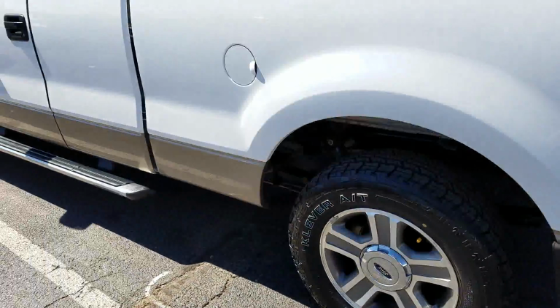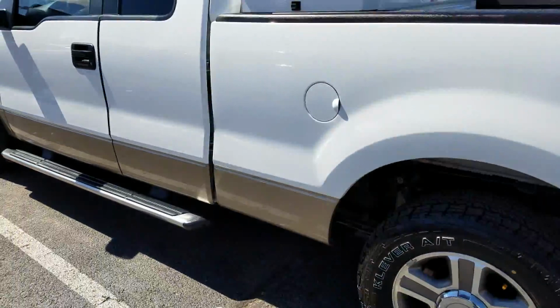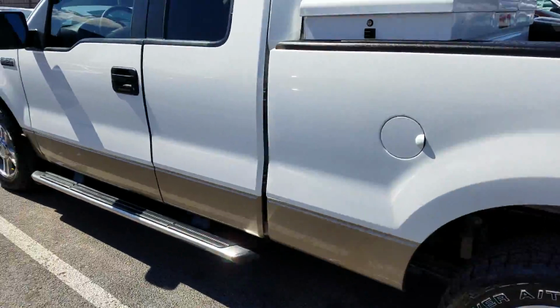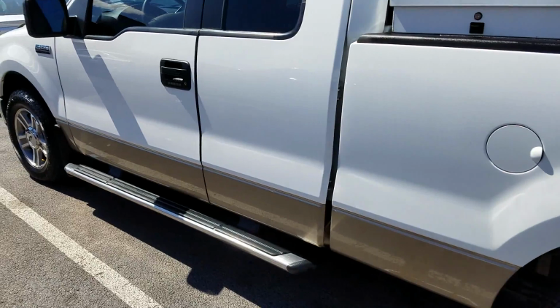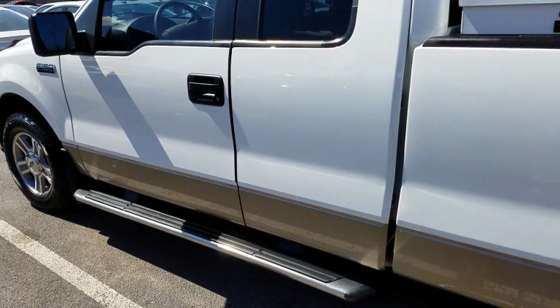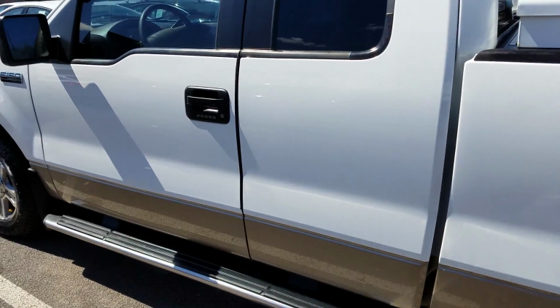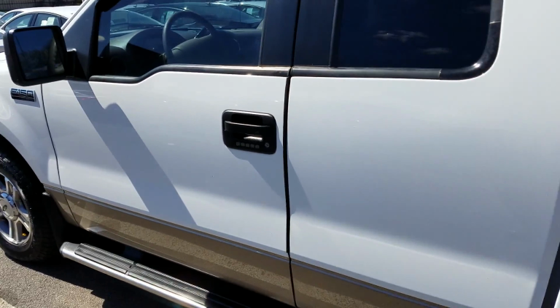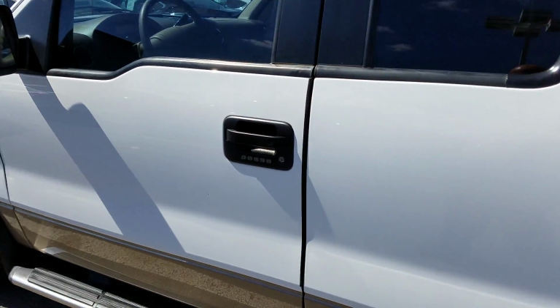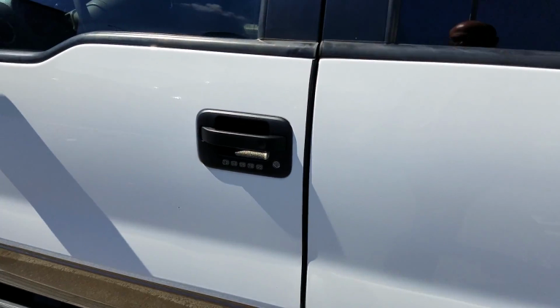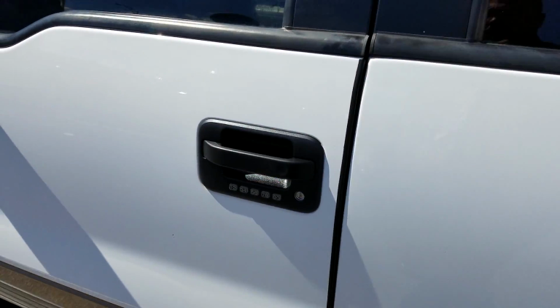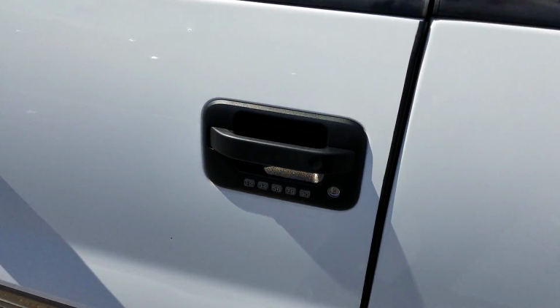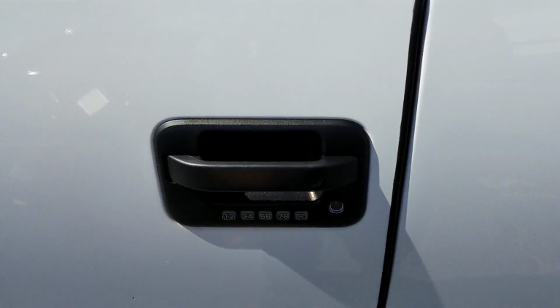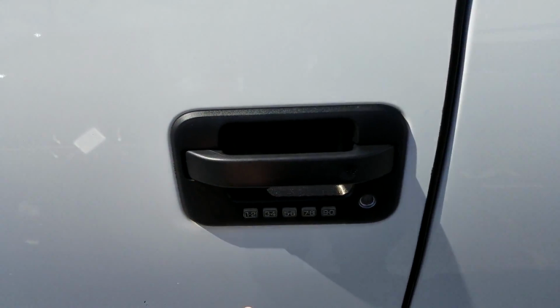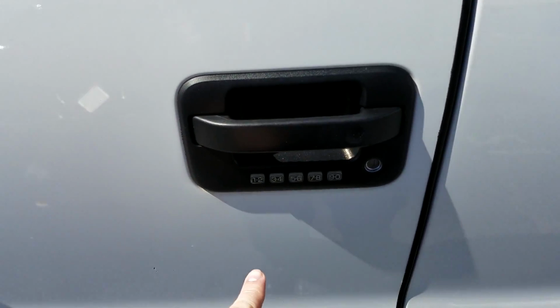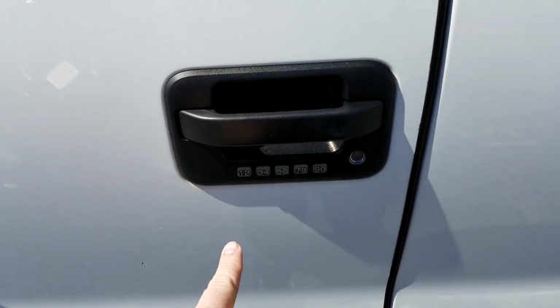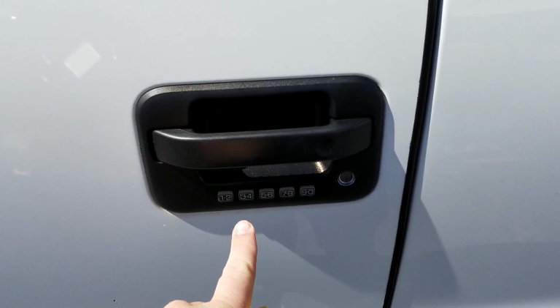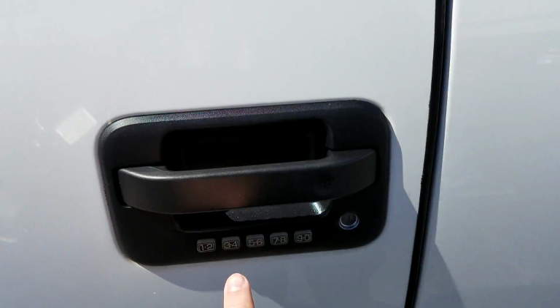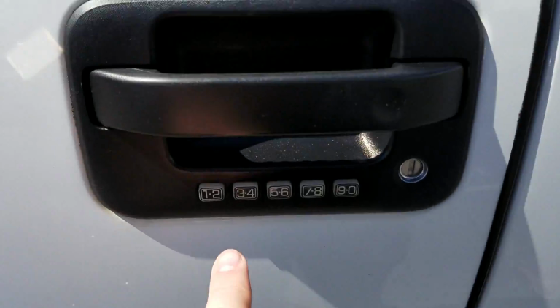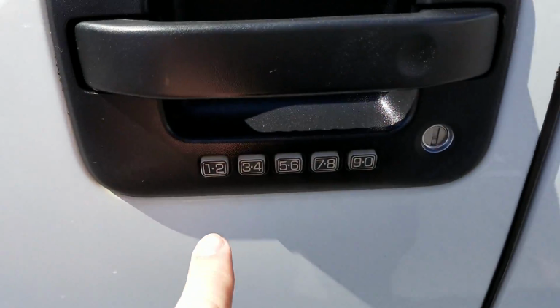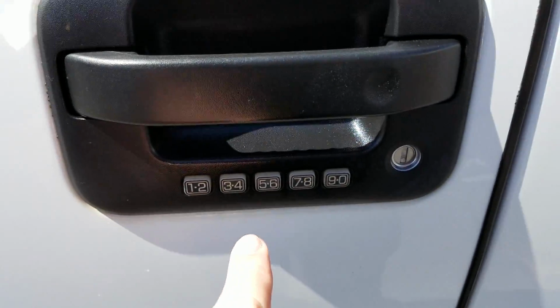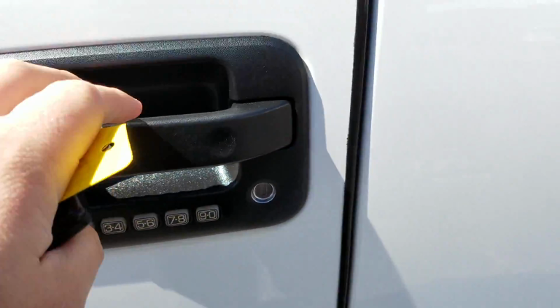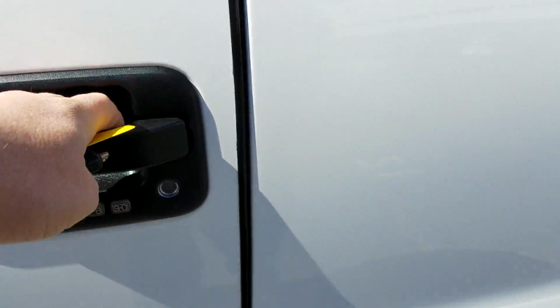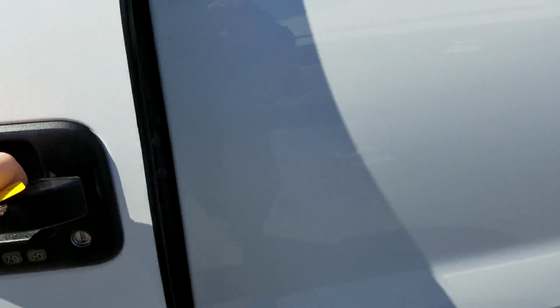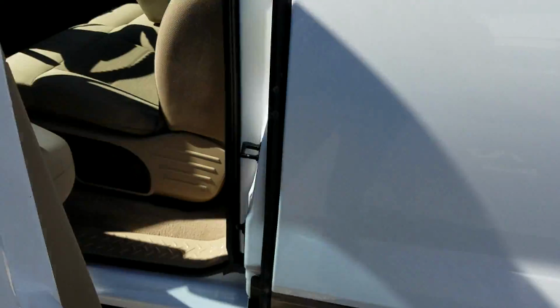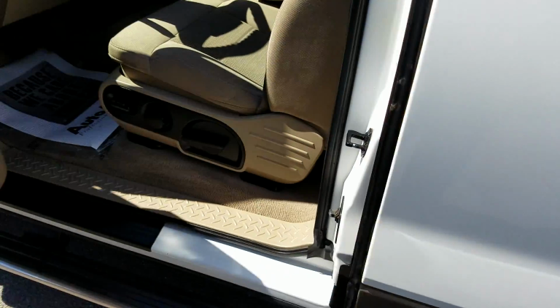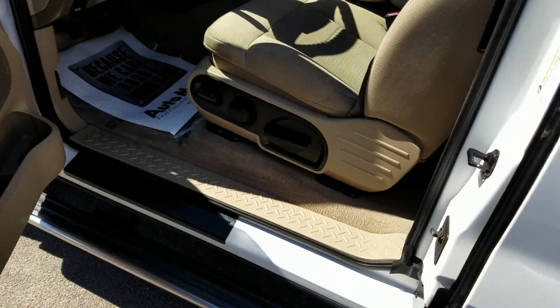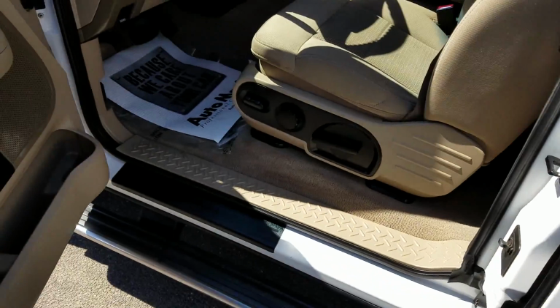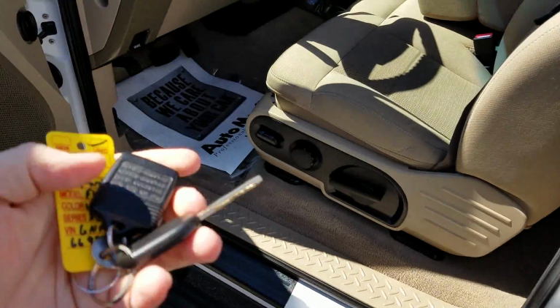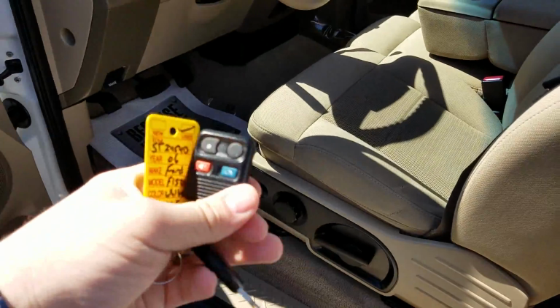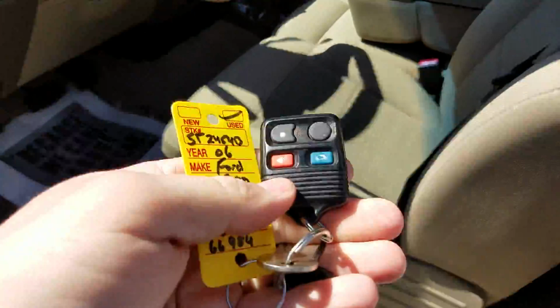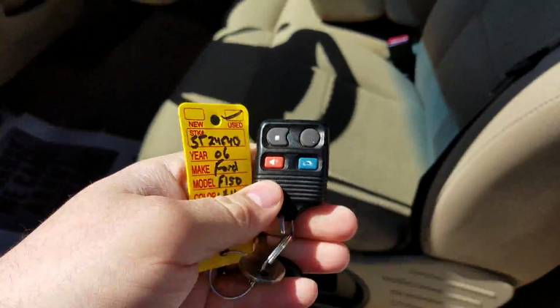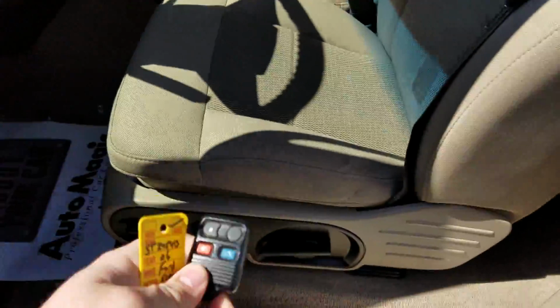It's a great looking truck. We don't see these too often. You've got your keypad here, you can push your buttons in if you want to access it that way. Of course you've also got the regular clicker as well.